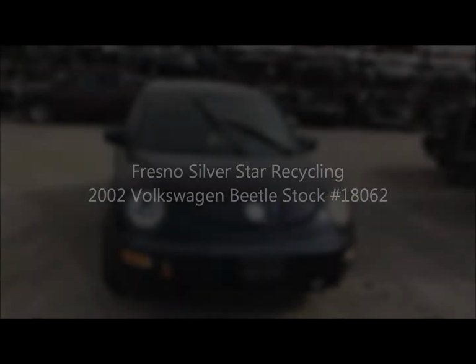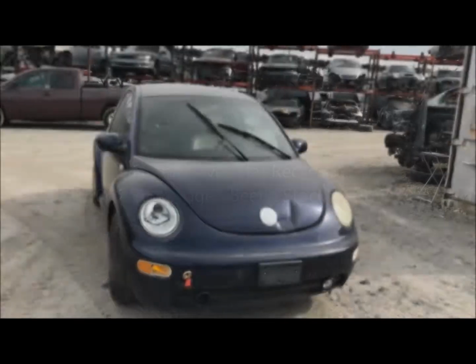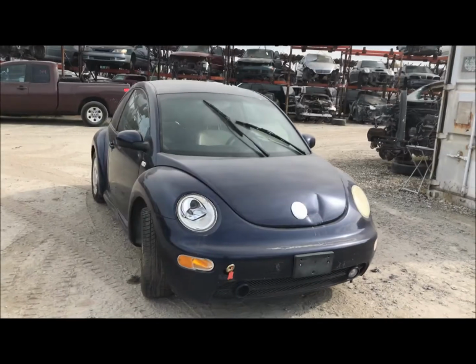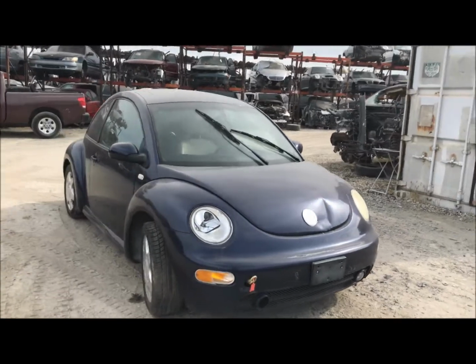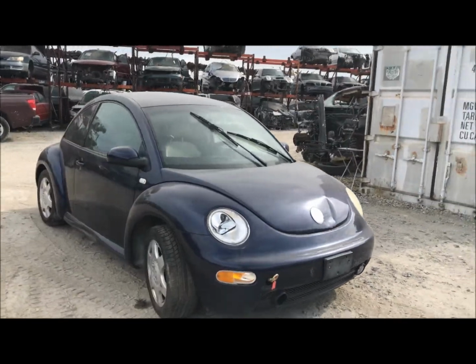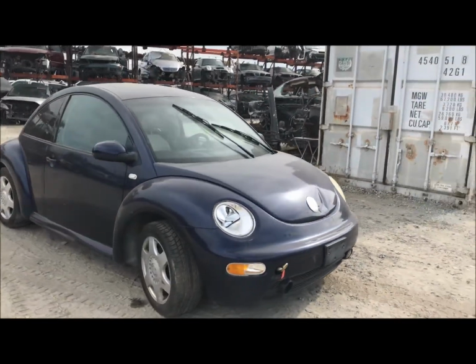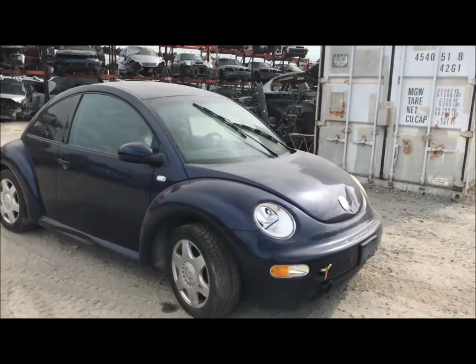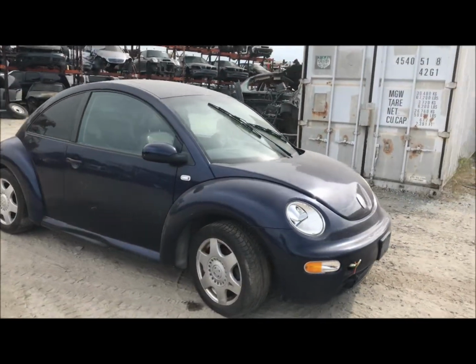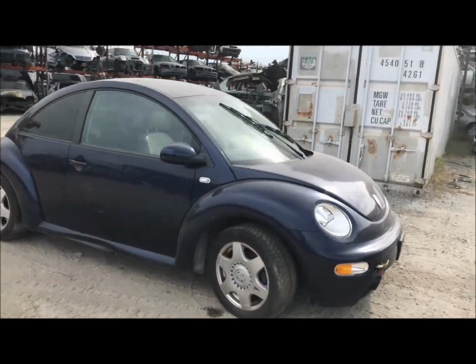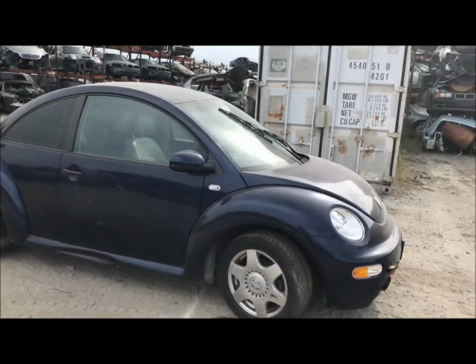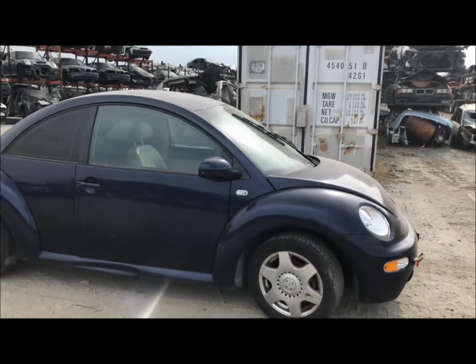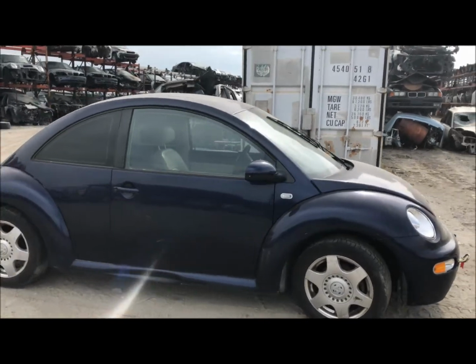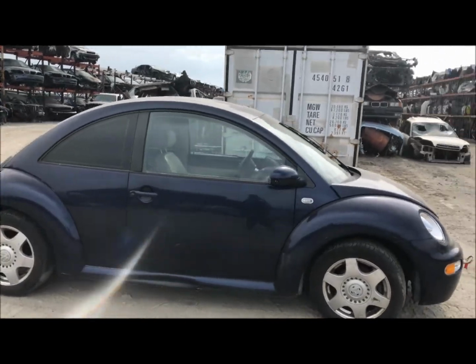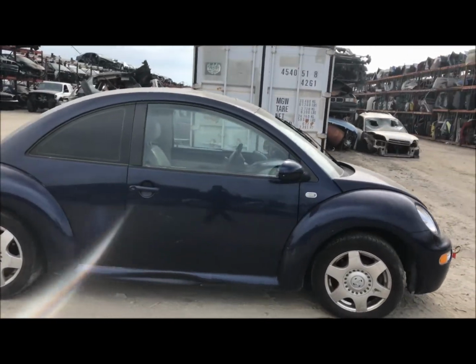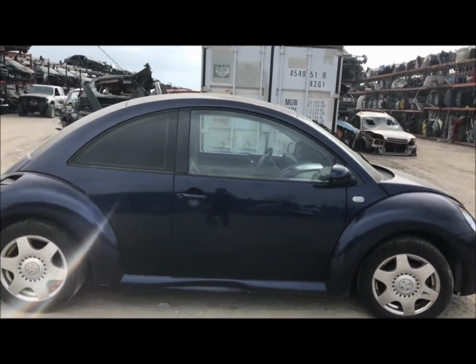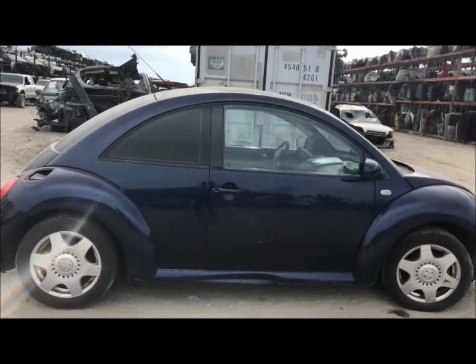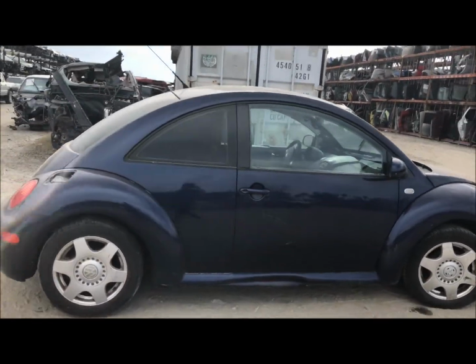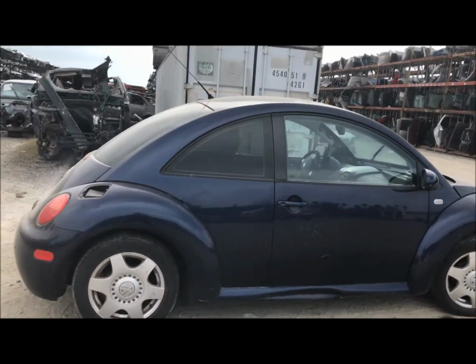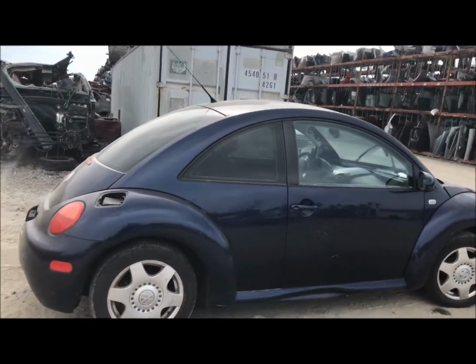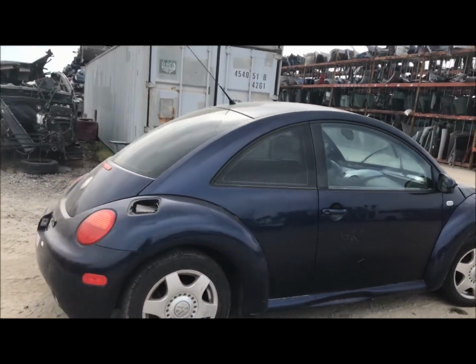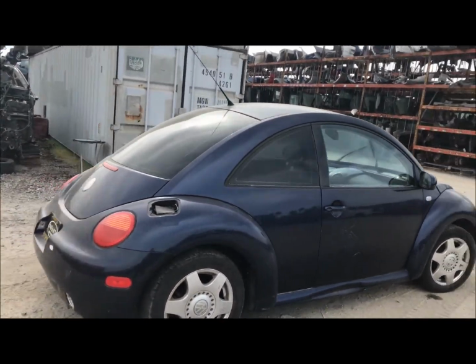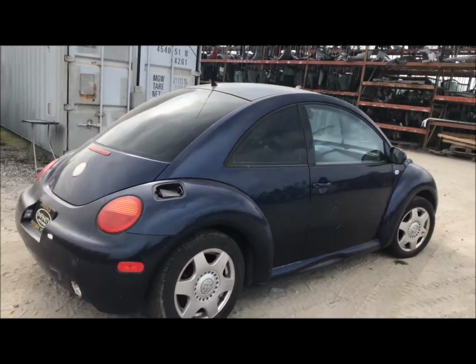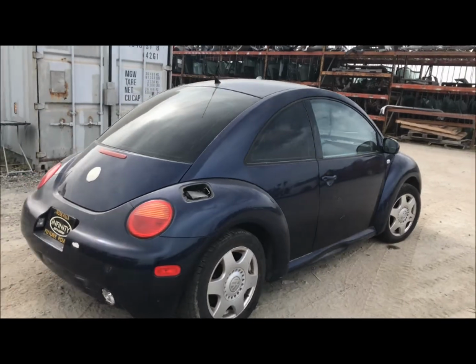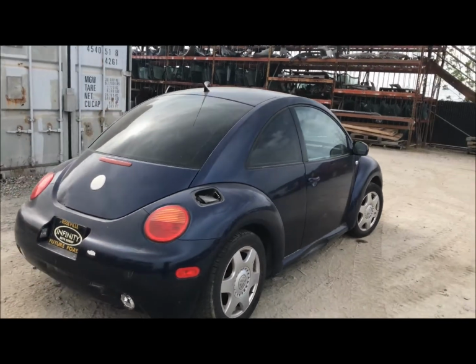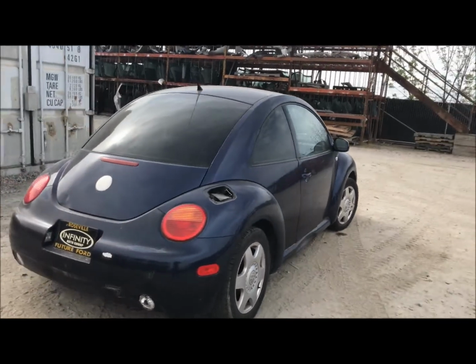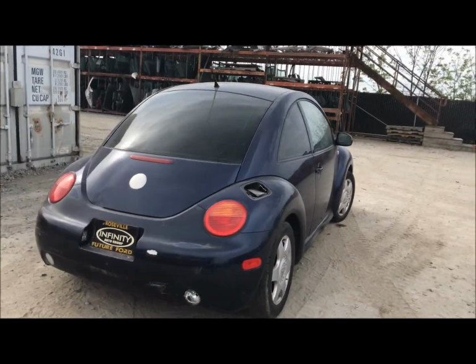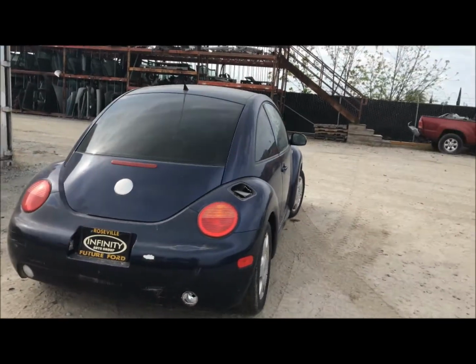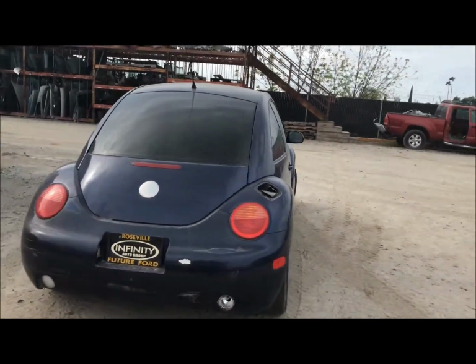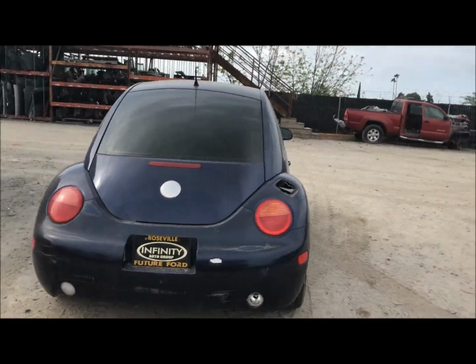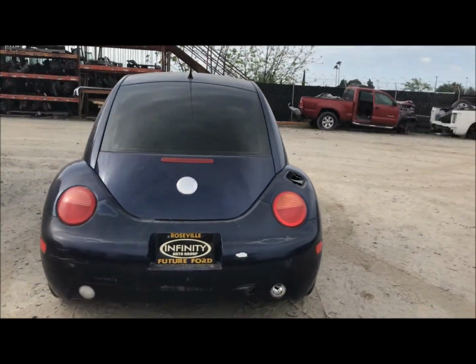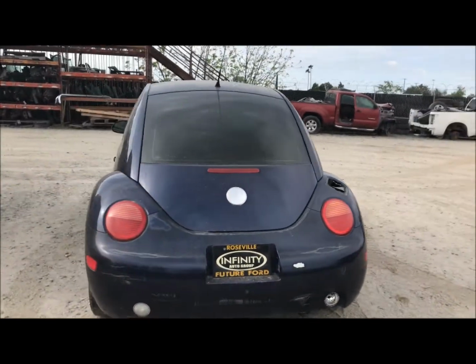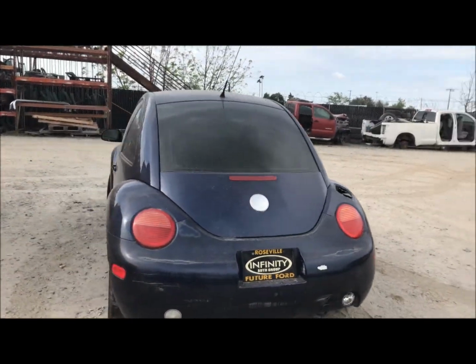Welcome to Fresno Silver Star Recycling. Today we have a 2002 Volkswagen Beetle. There's not much in the weight of a body part damage on this one — looks like we got this one off the street.